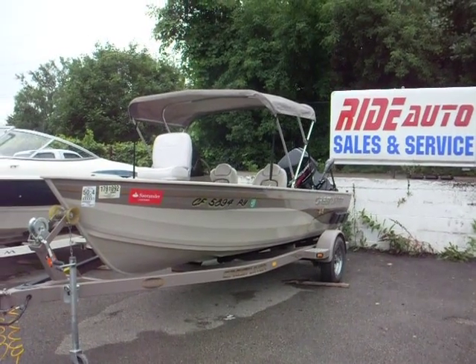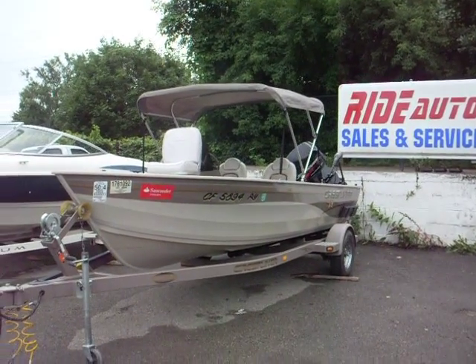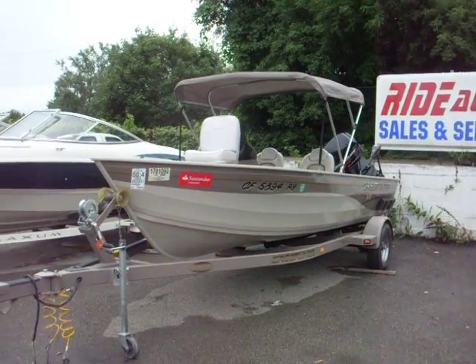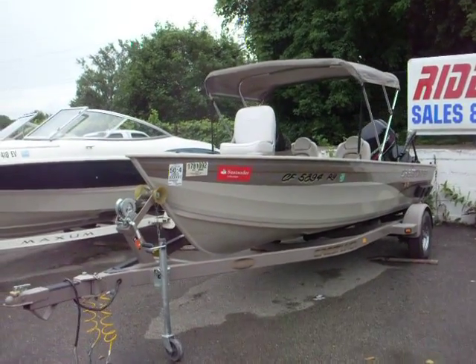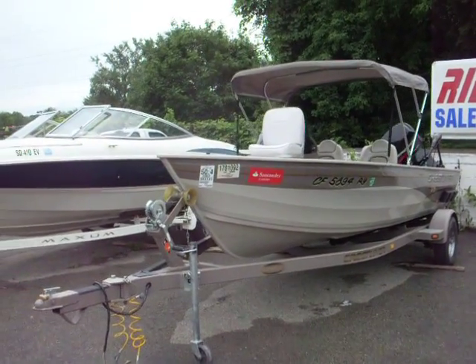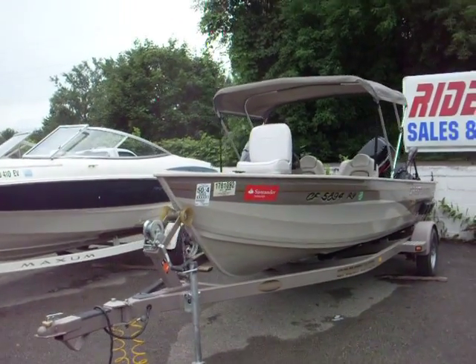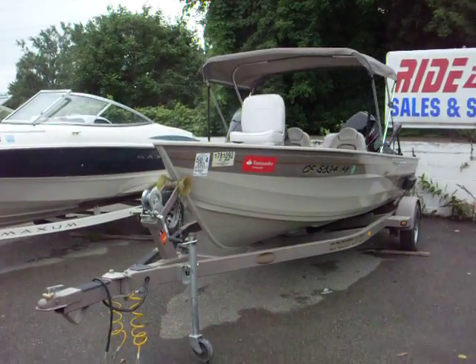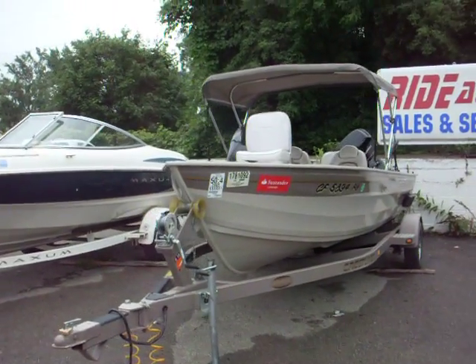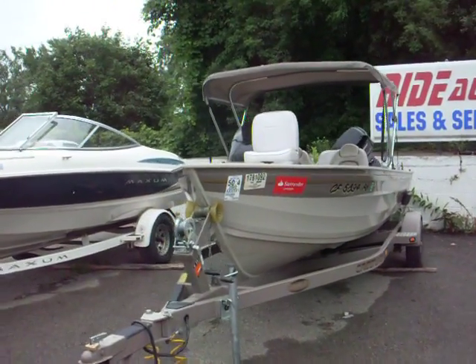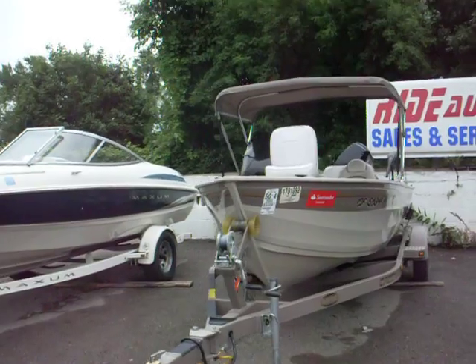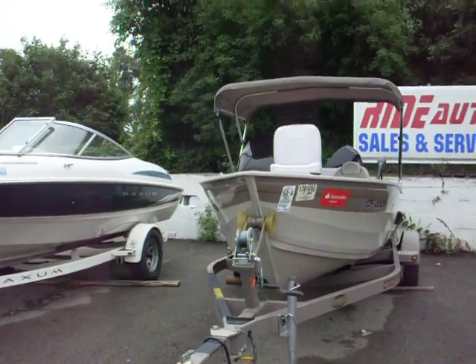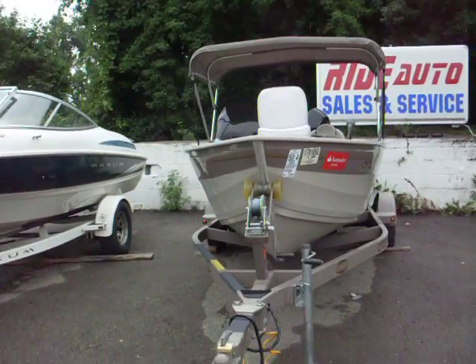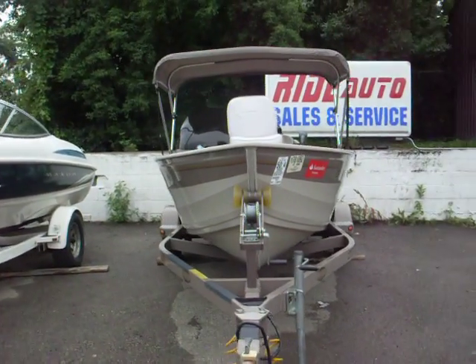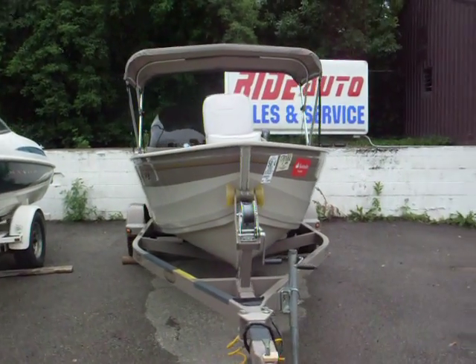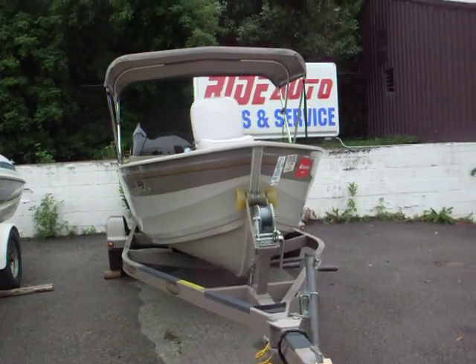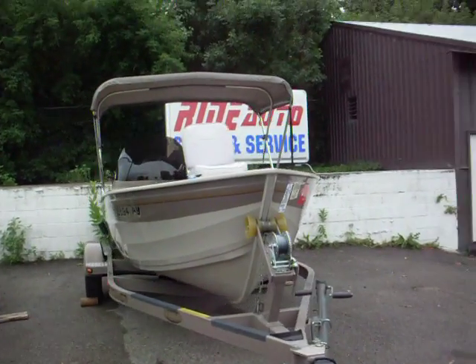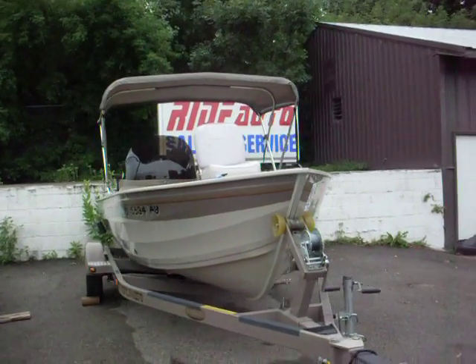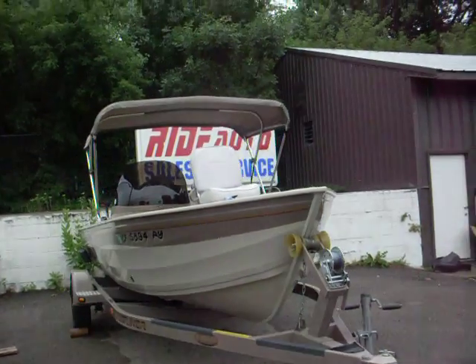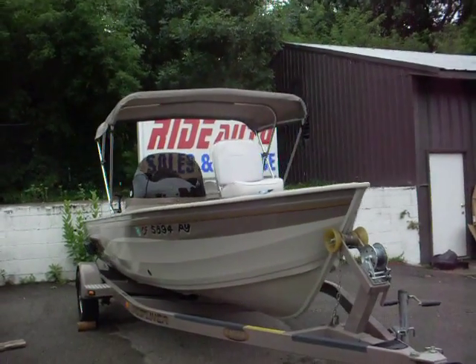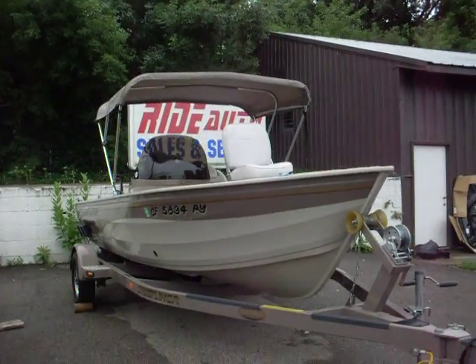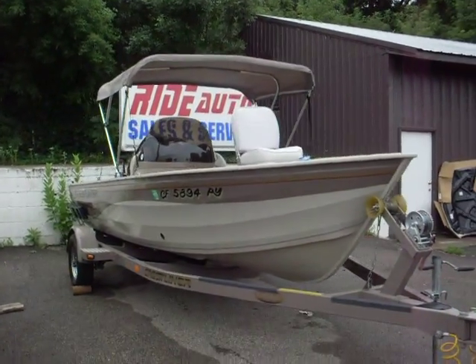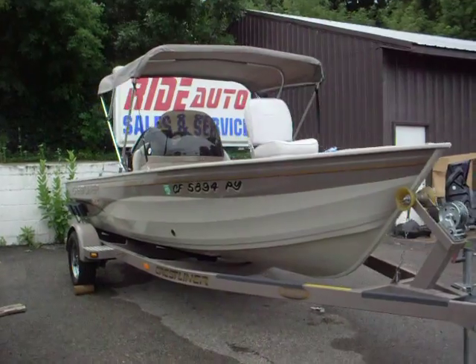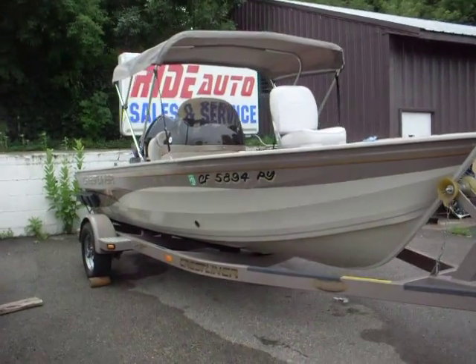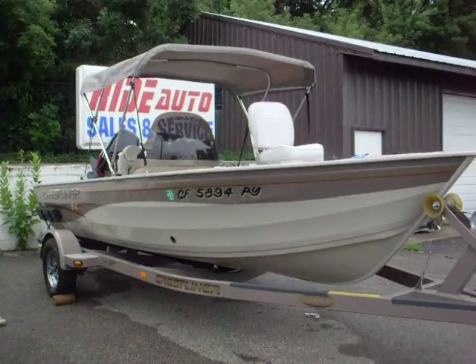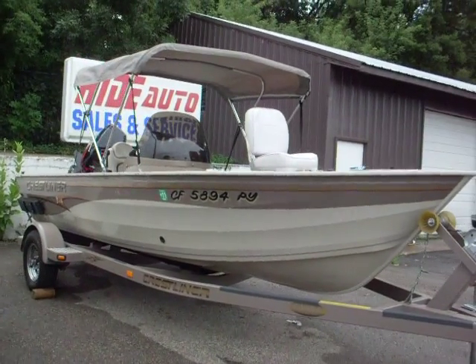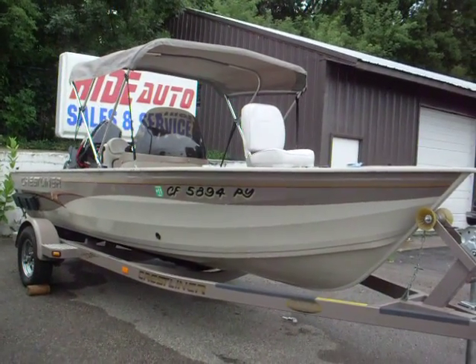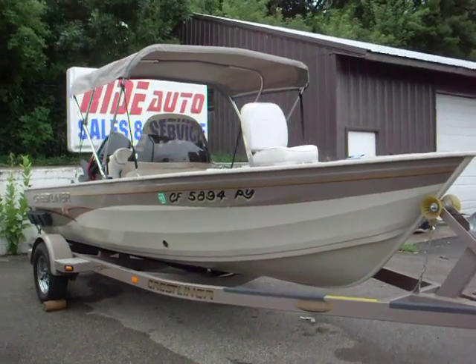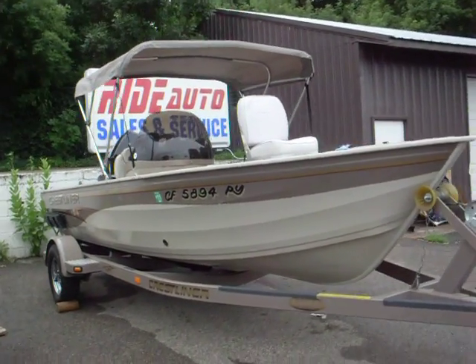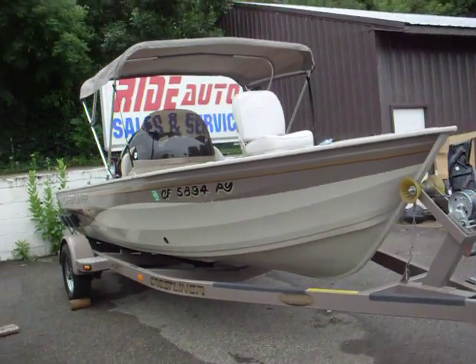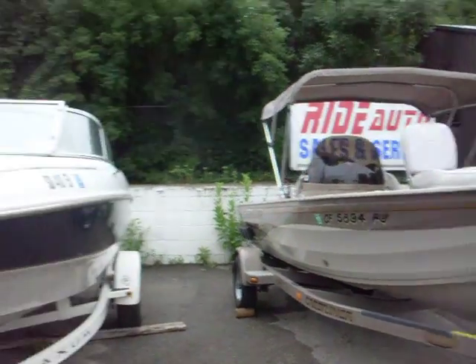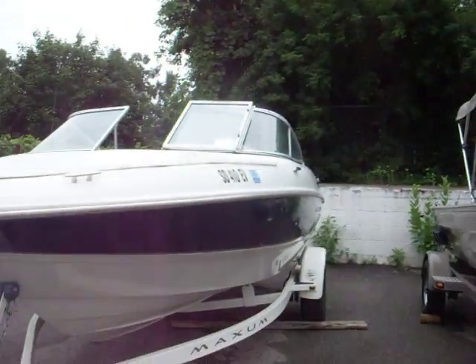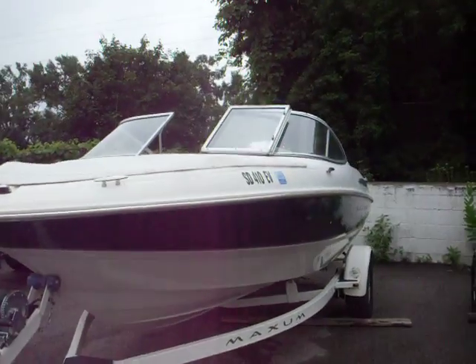RideAuto — we have a 2003 Crestliner Angler 16-foot. I use this boat for my own personal use, and I've upgraded to a bigger one.